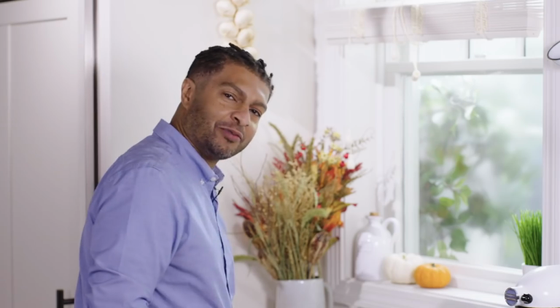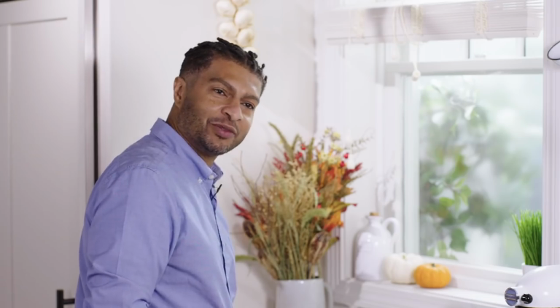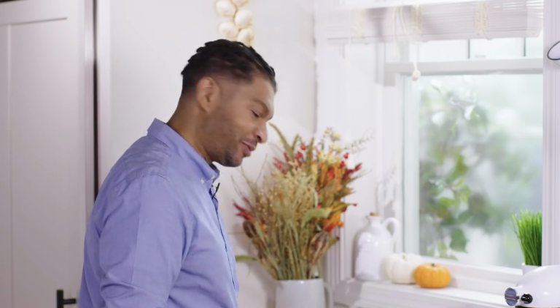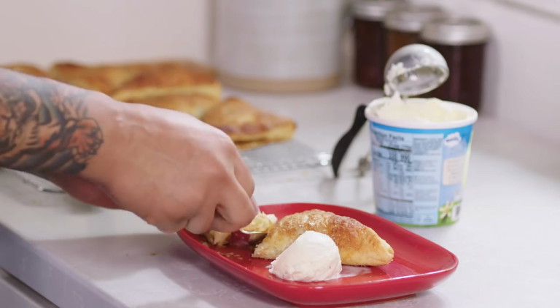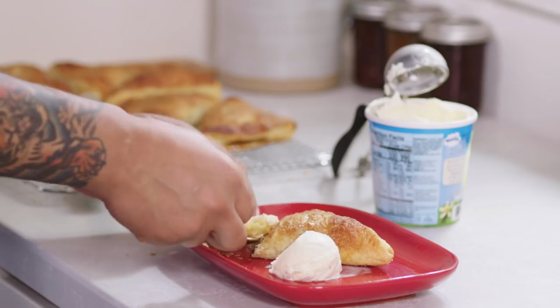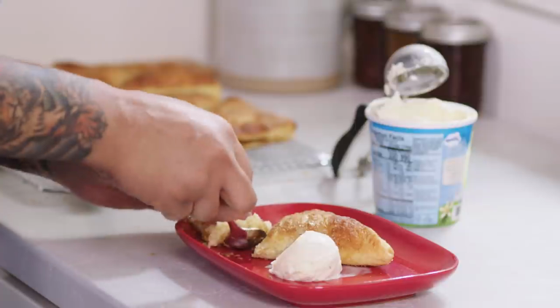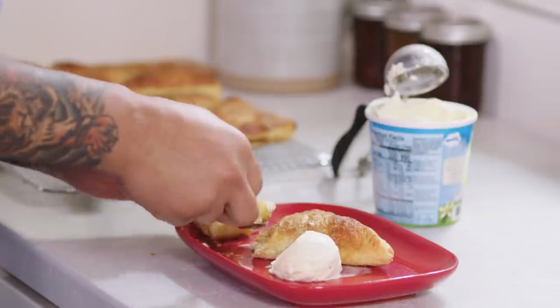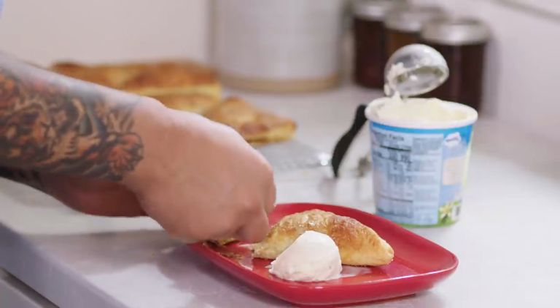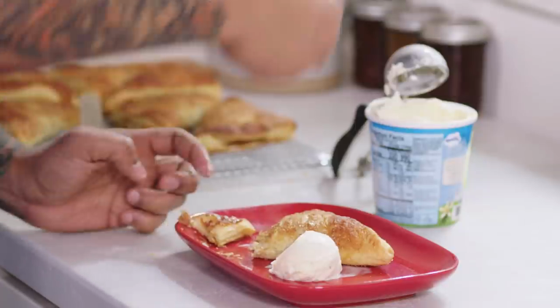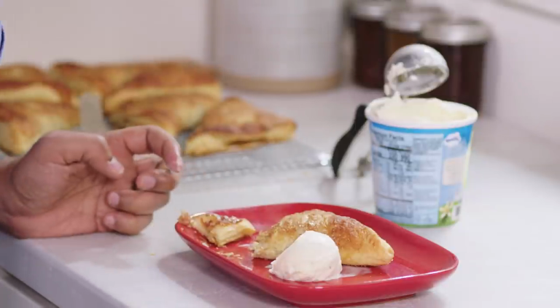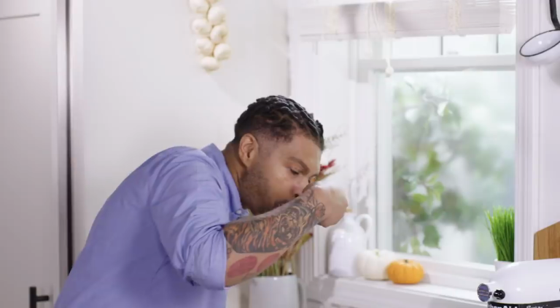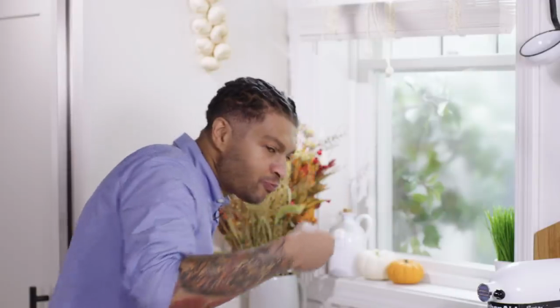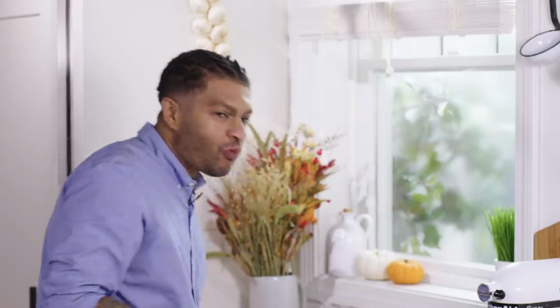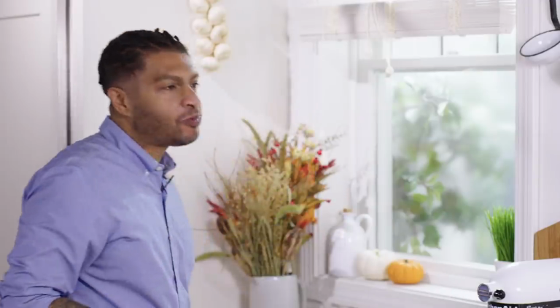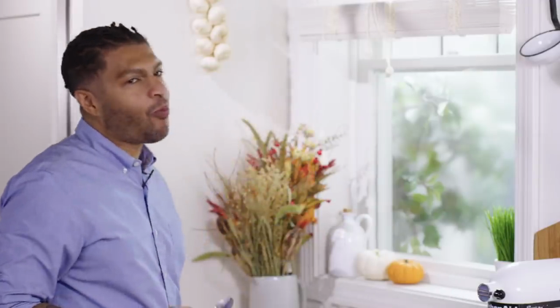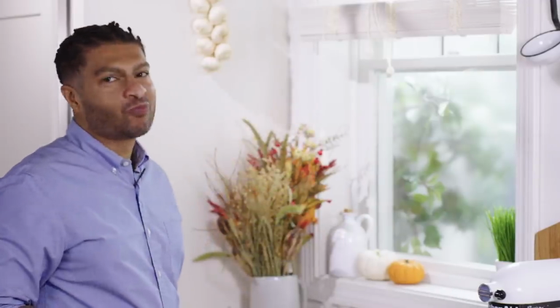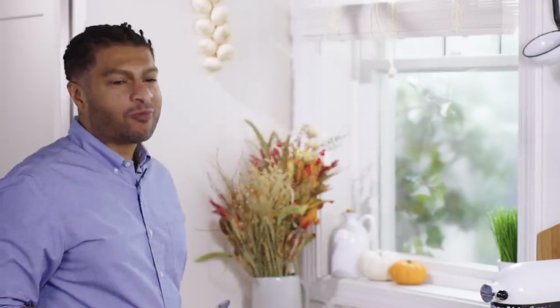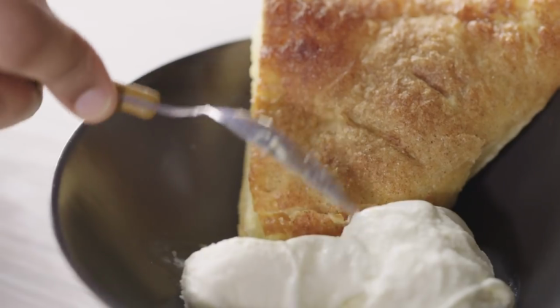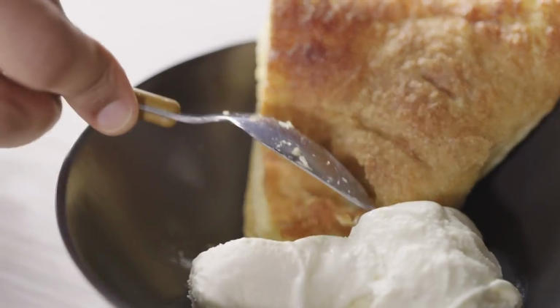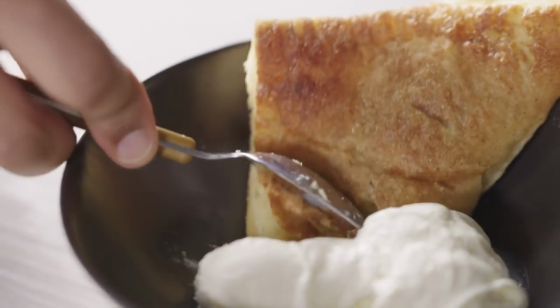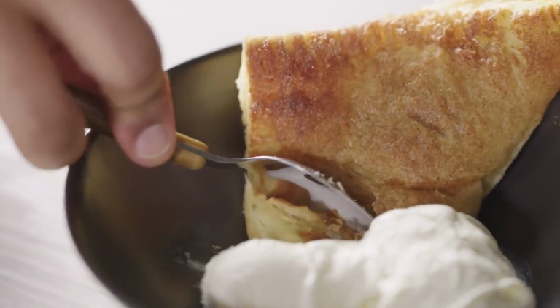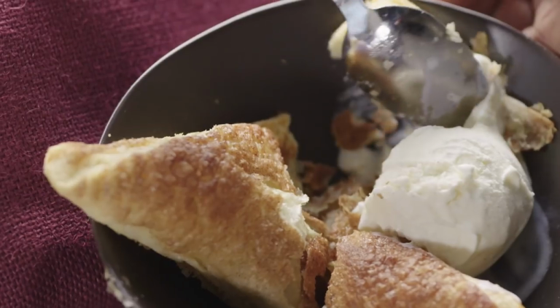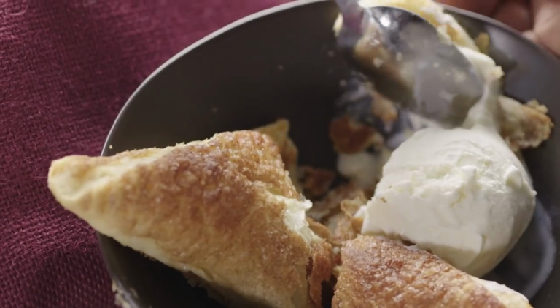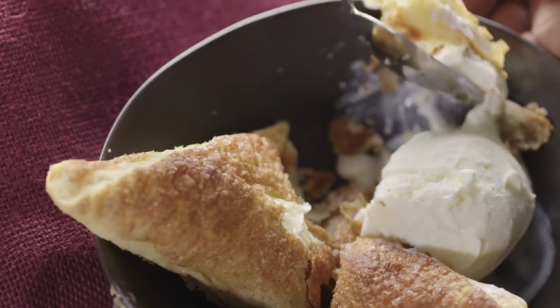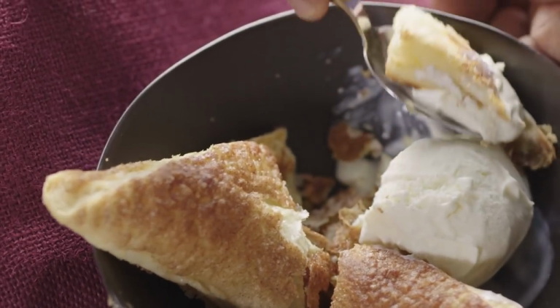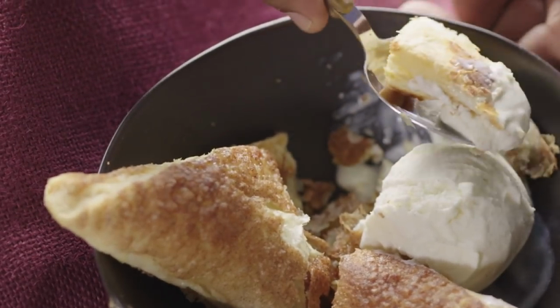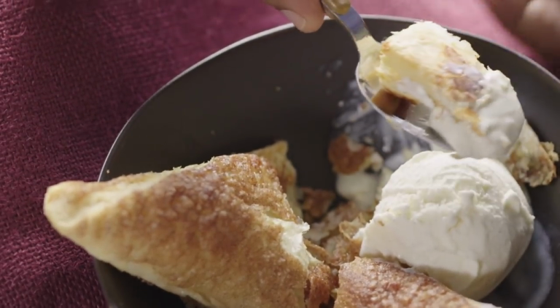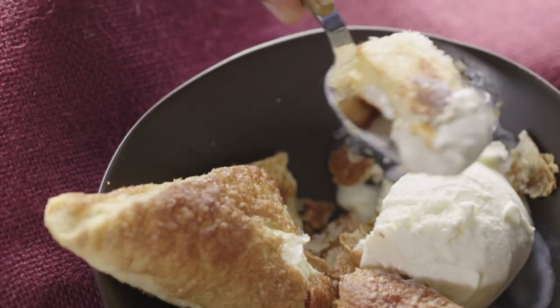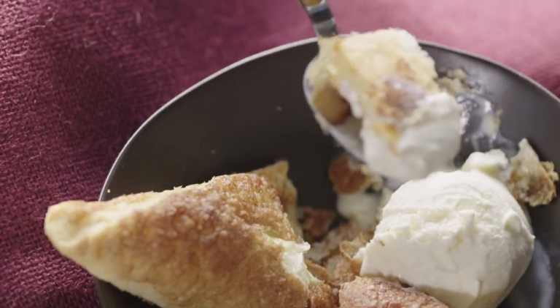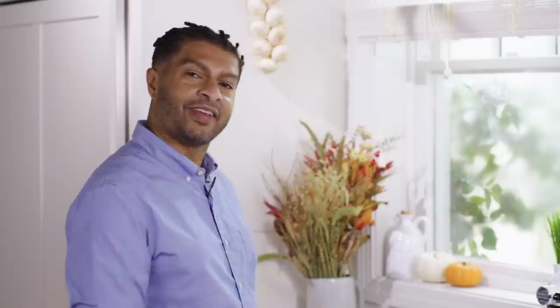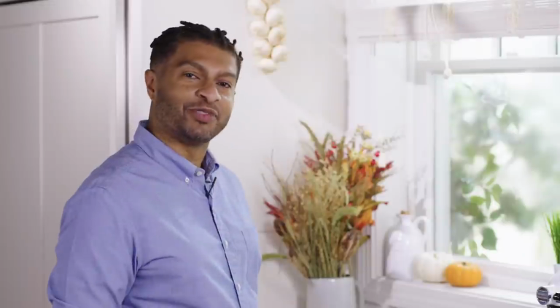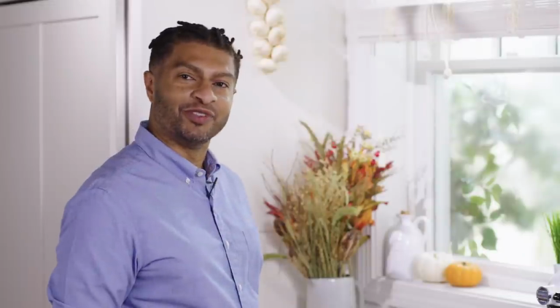The top's nice and crisp. Oh yeah, they're really good. Nana would be proud. This season, if you find yourself picking apples and not knowing what to do with them — apple turnovers.